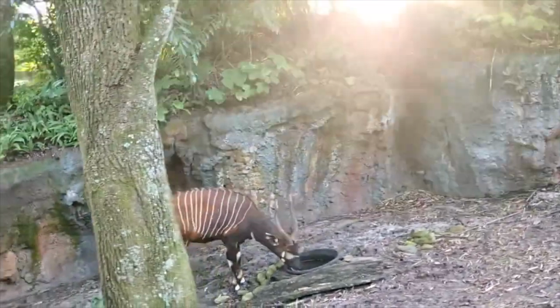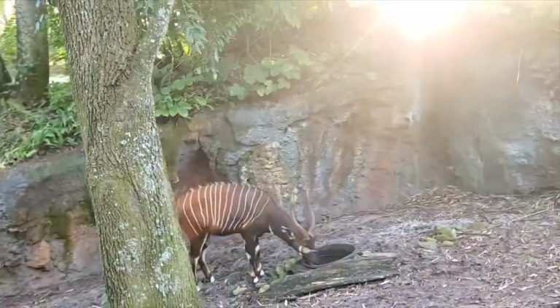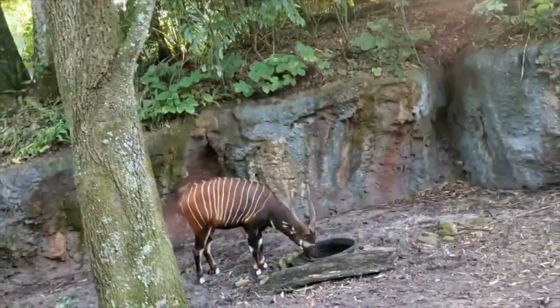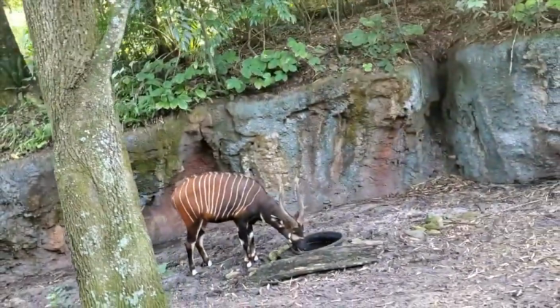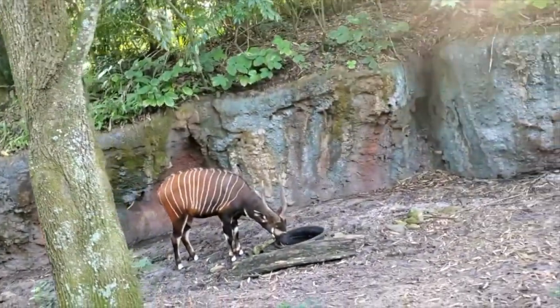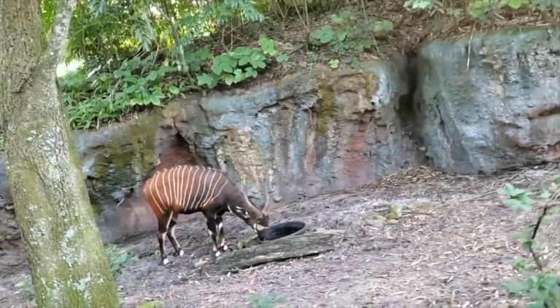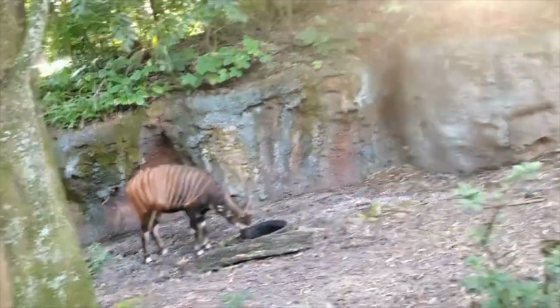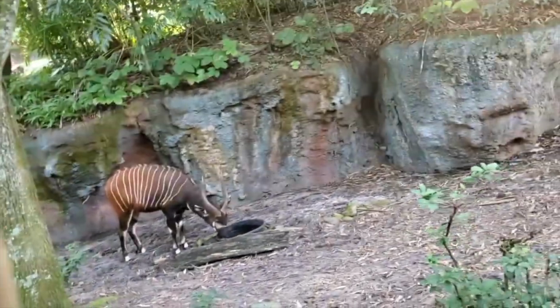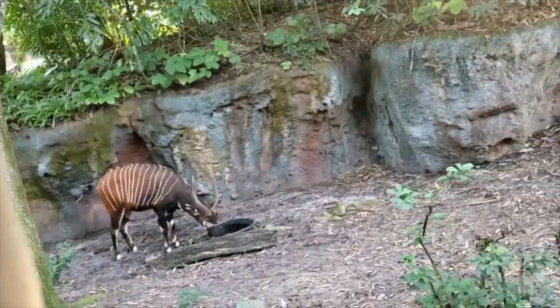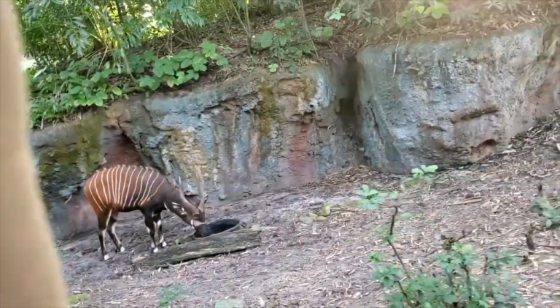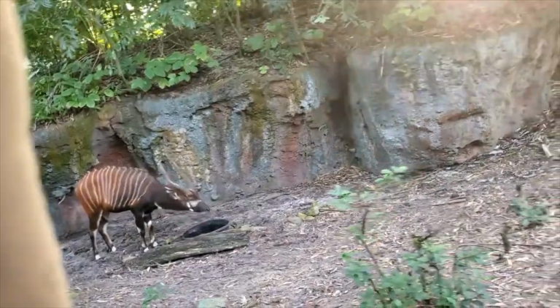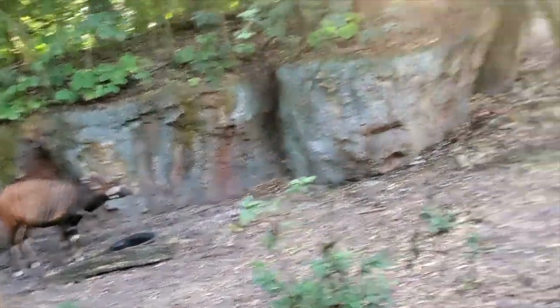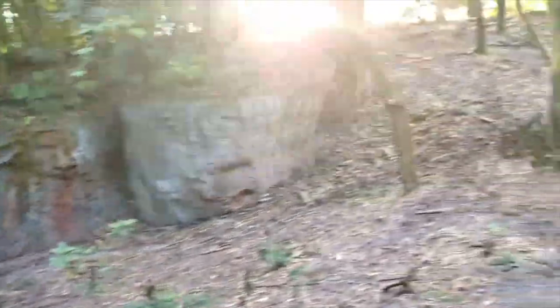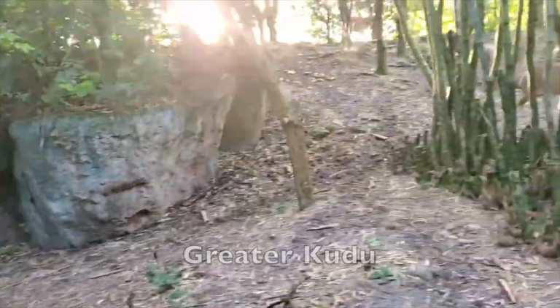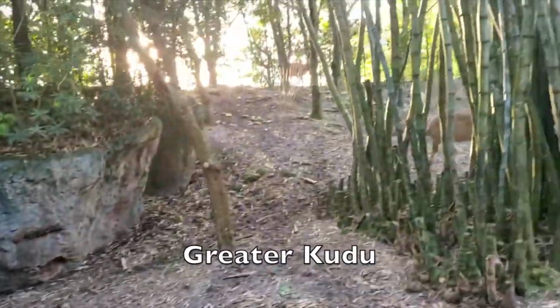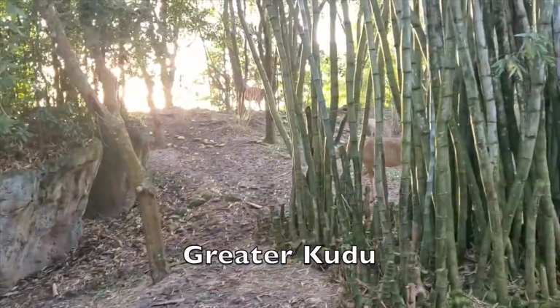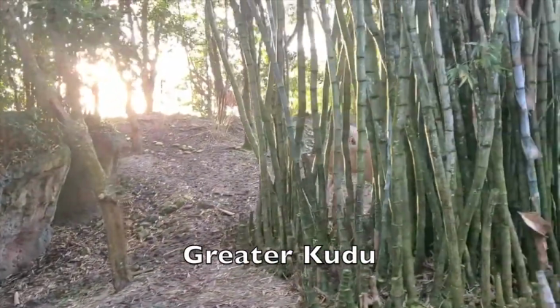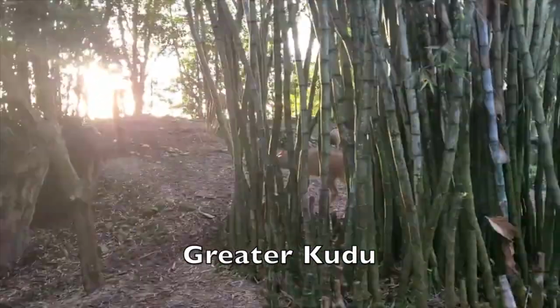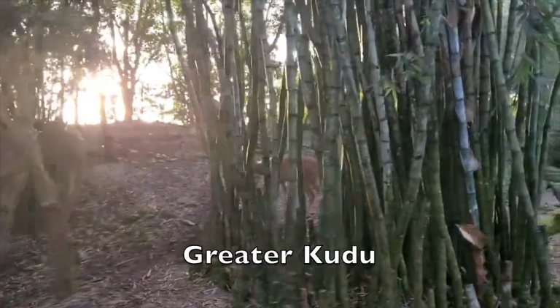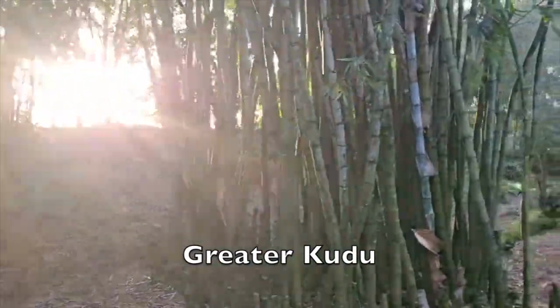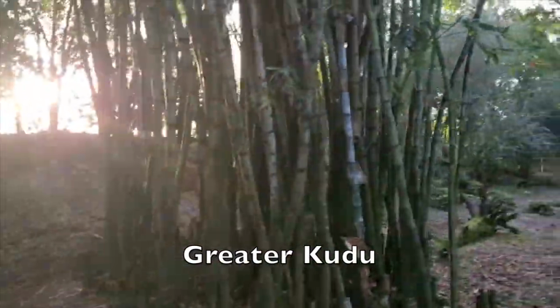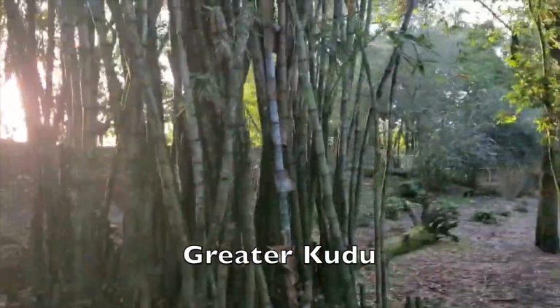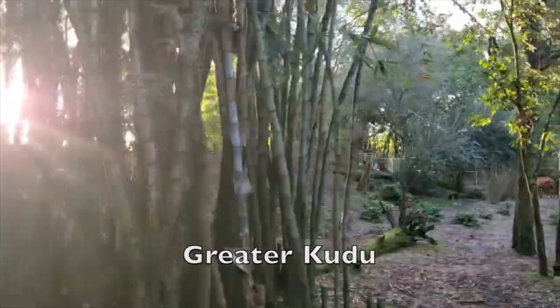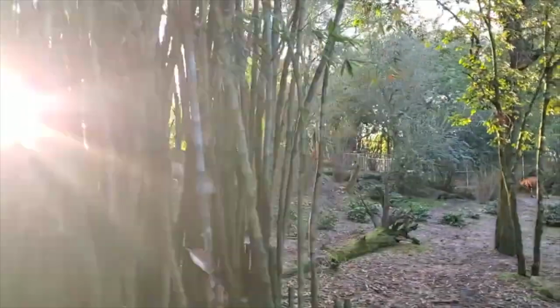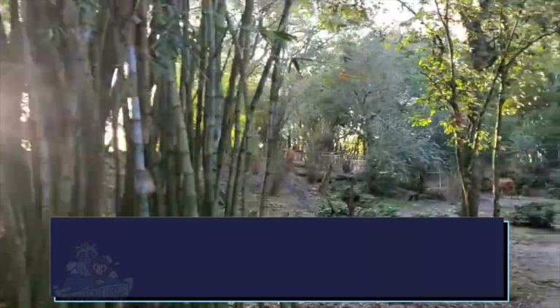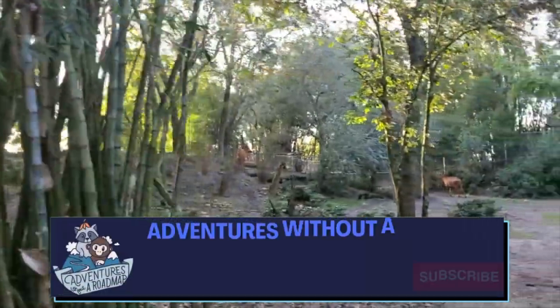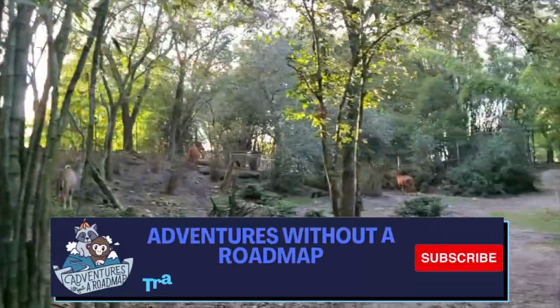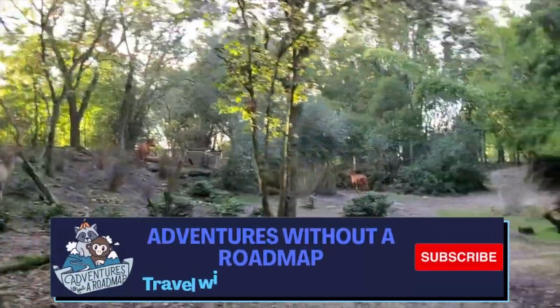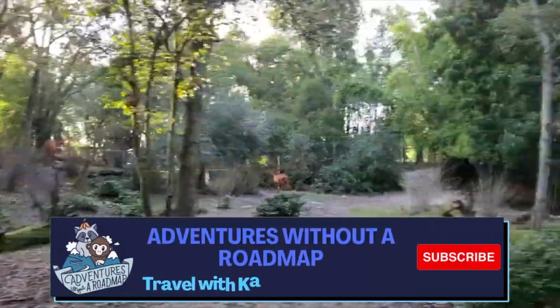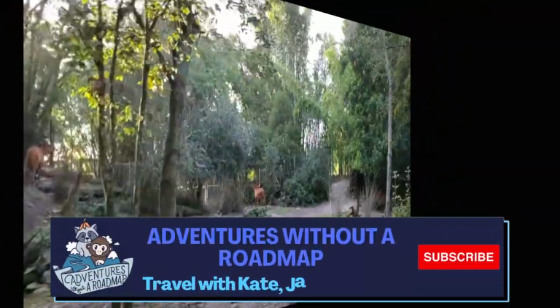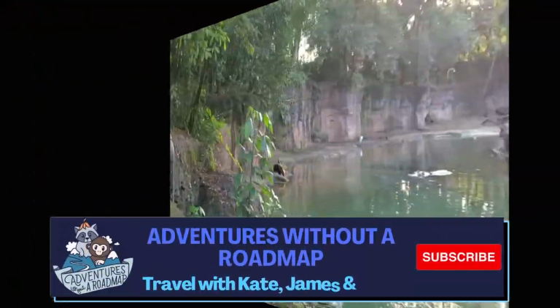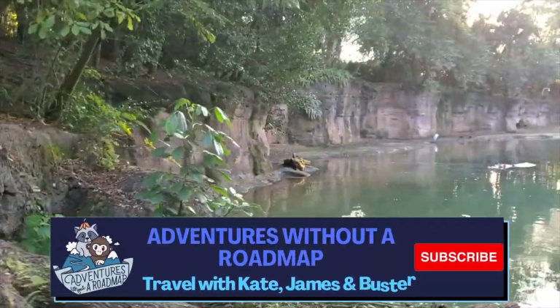The more grayish-brown animals just on the other side of this bamboo here, those are greater kudu. They have those massive ears on their heads that can turn to face any direction the animal needs. It helps them to pinpoint where sounds come from.